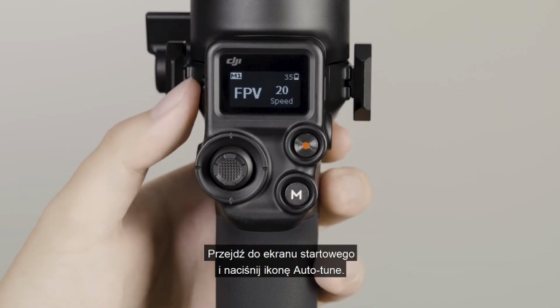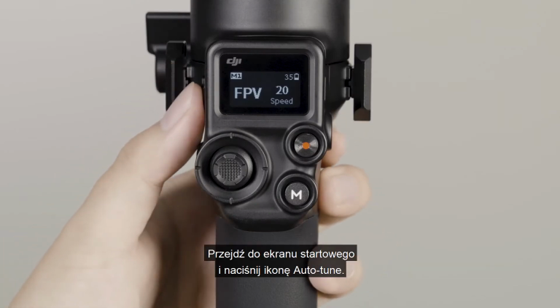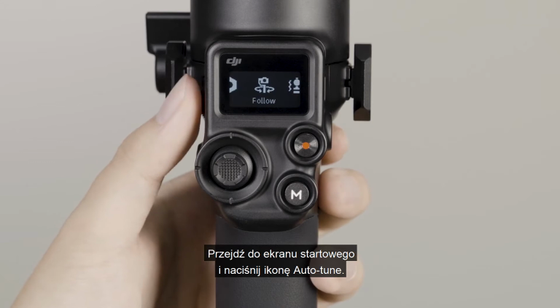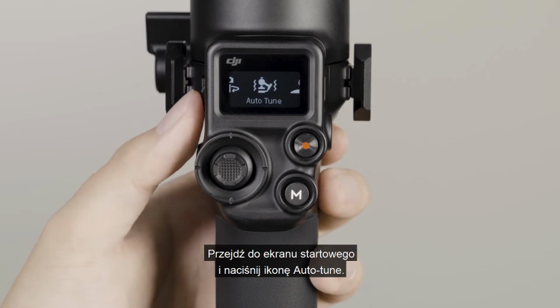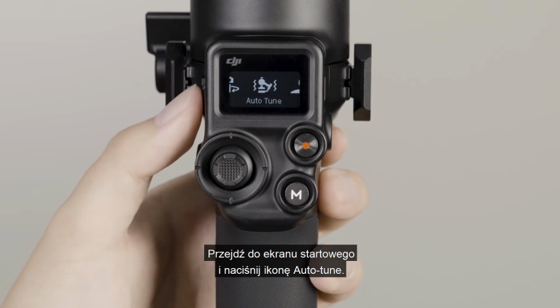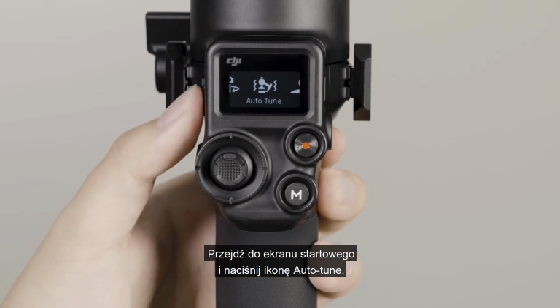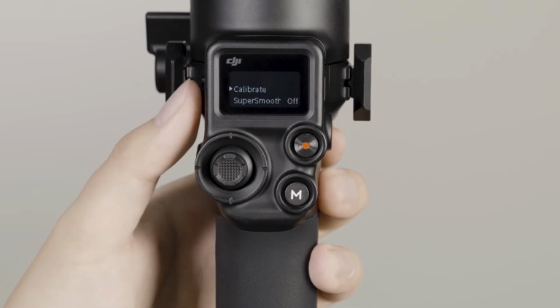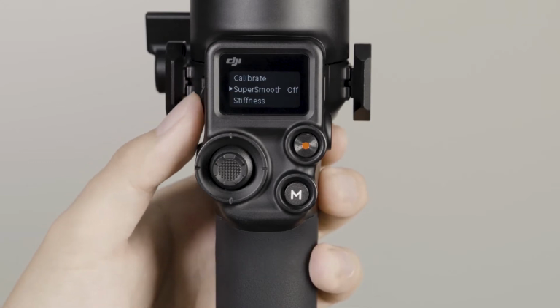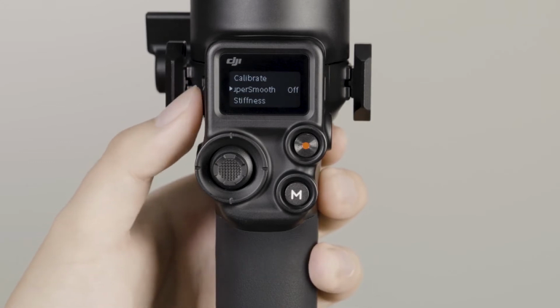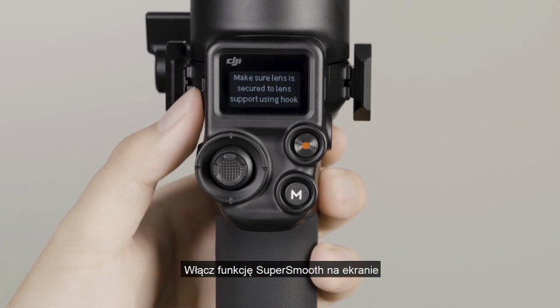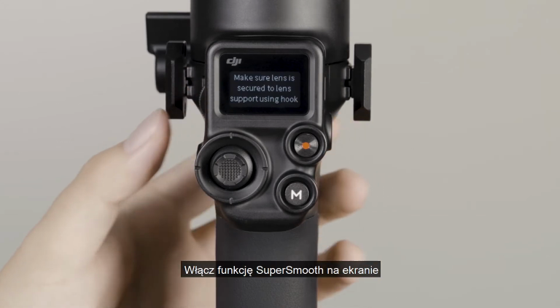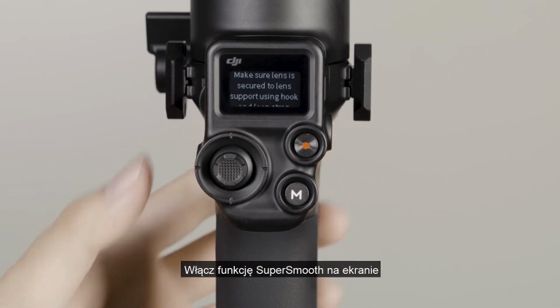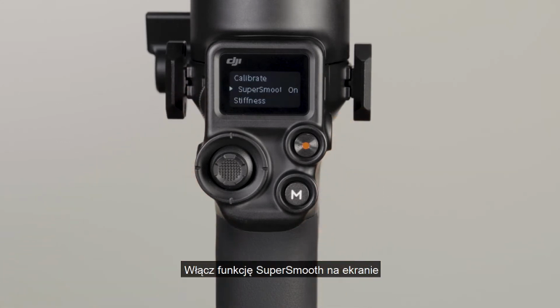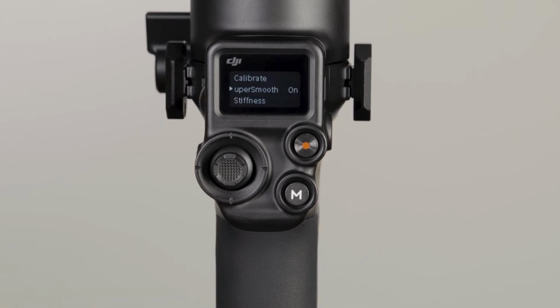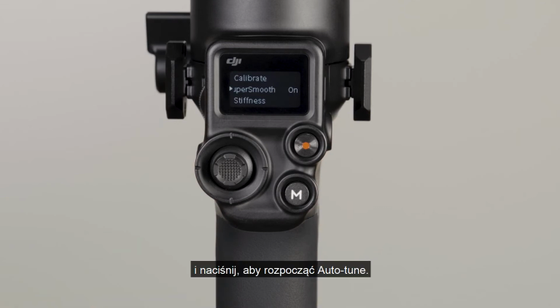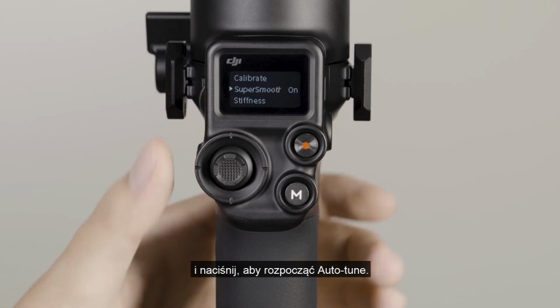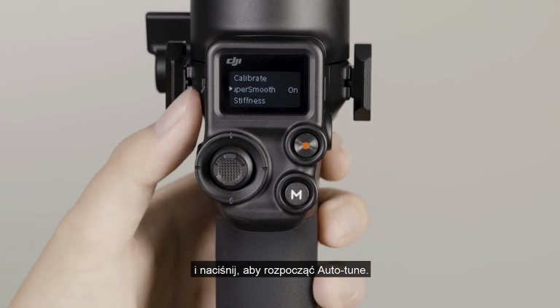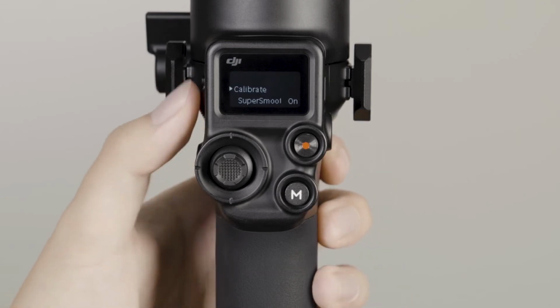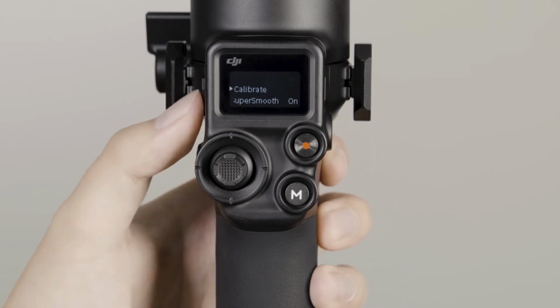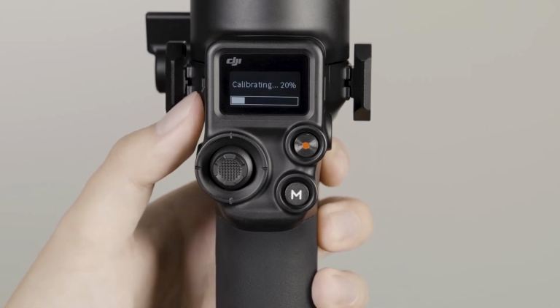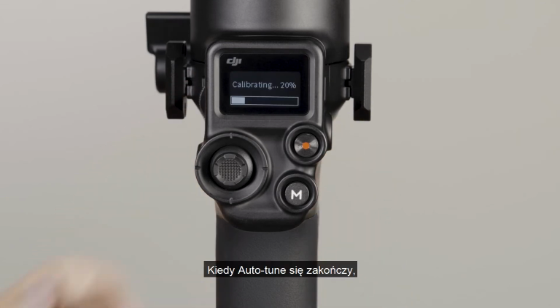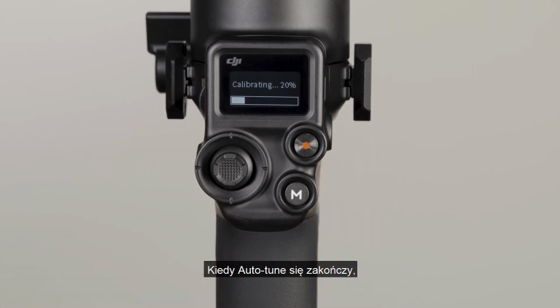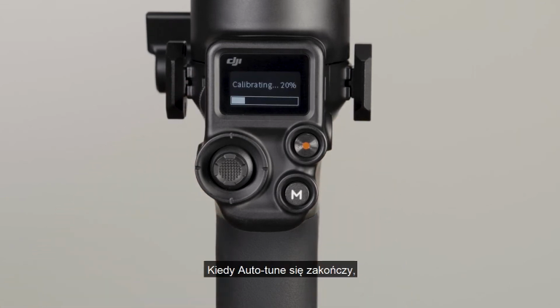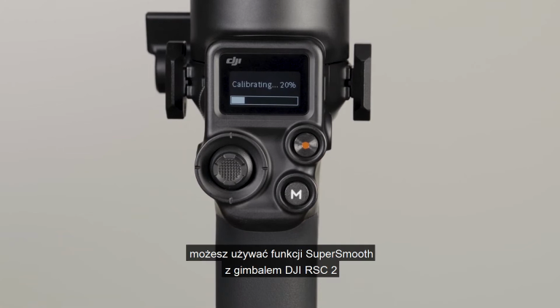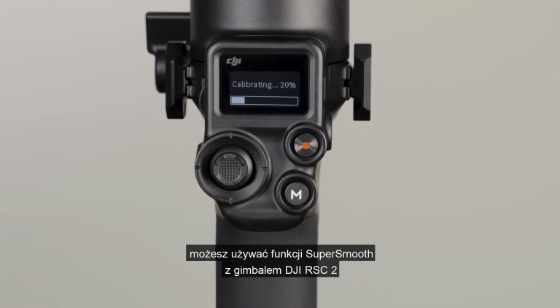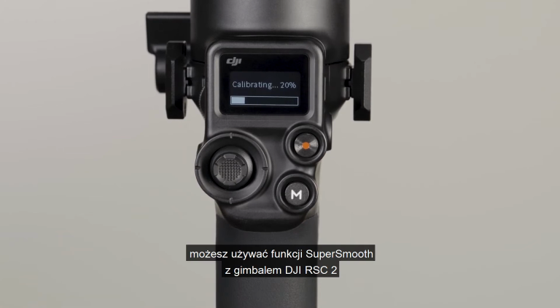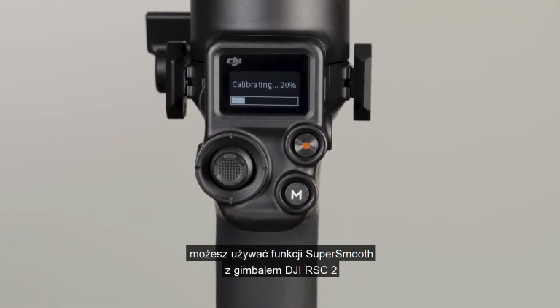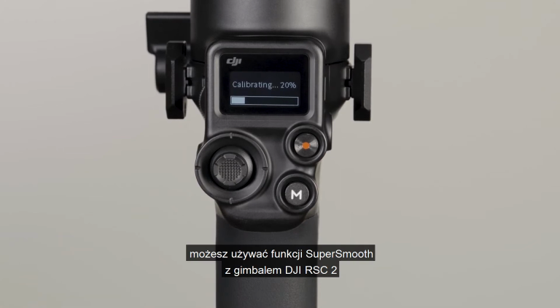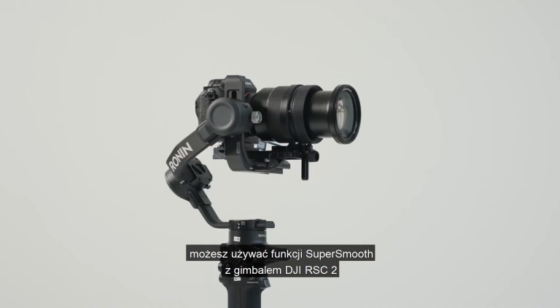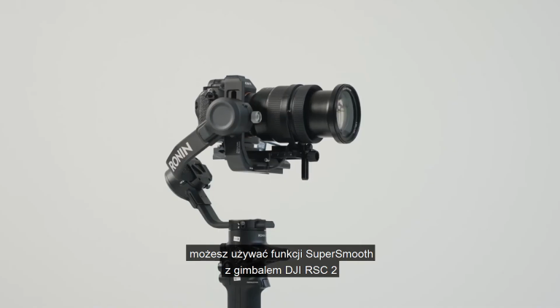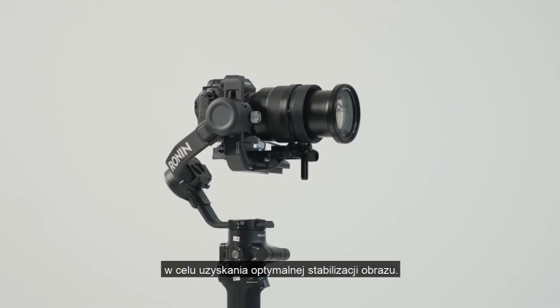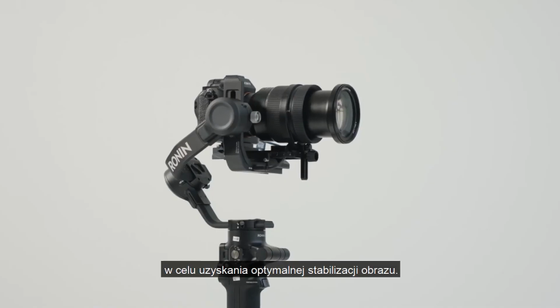Go to the Home screen and tap the Auto-Tune icon. Enable SuperSmooth on the screen, then tap to start Auto-Tune. When Auto-Tune is complete, you can use SuperSmooth with DJI RS-C2 for optimal stabilization.